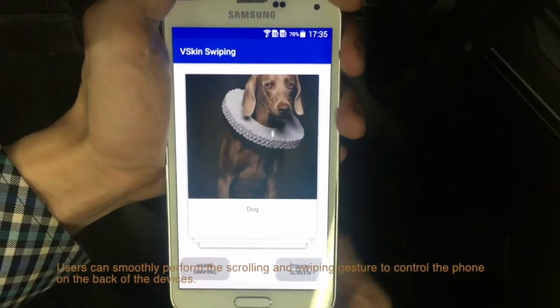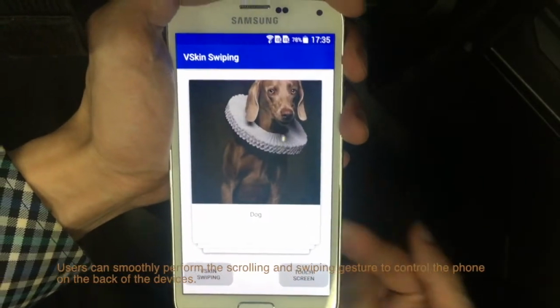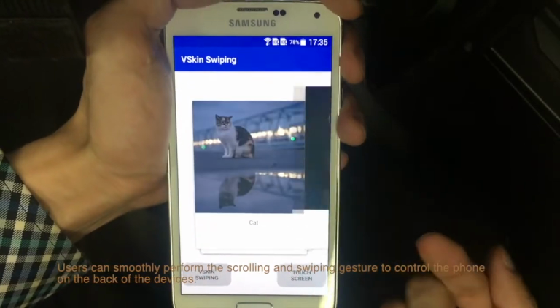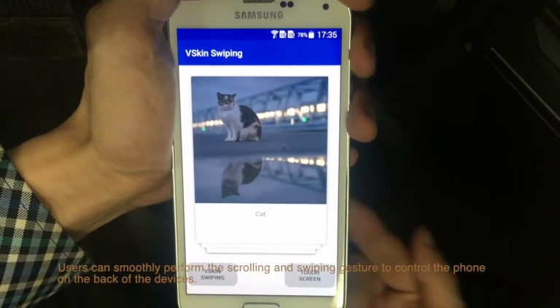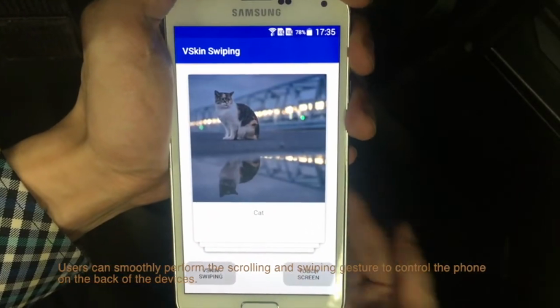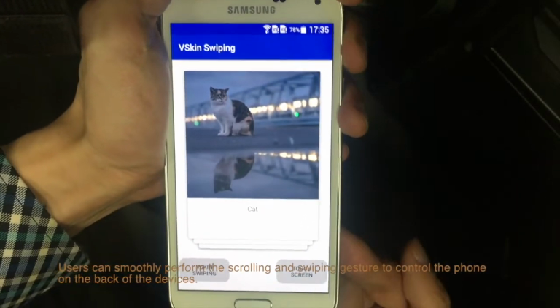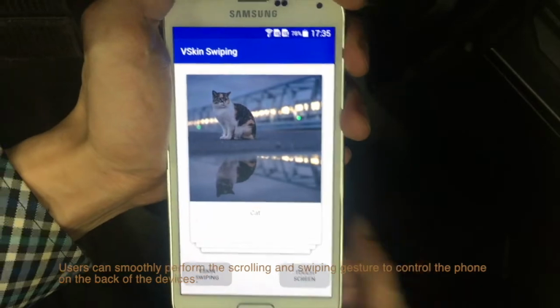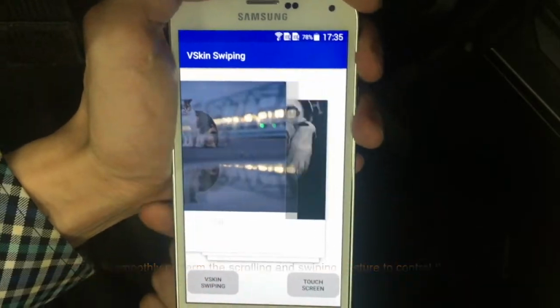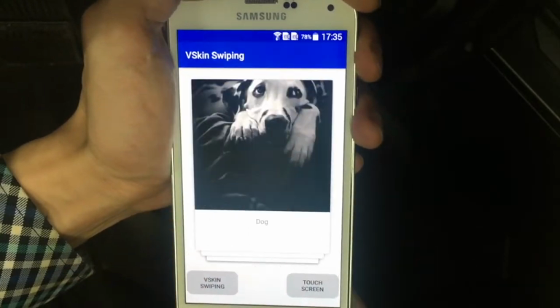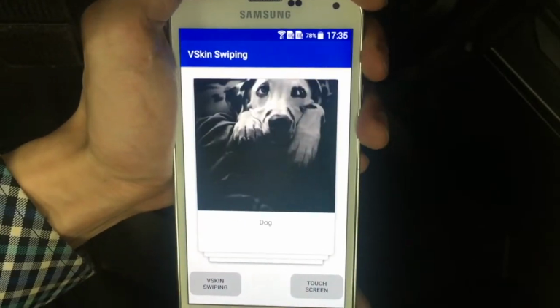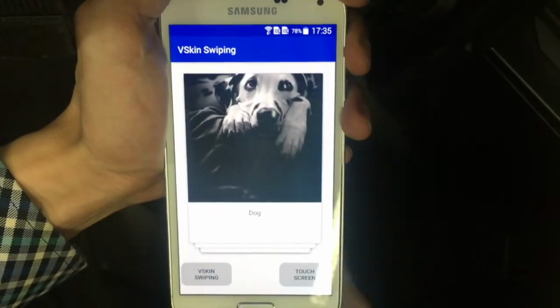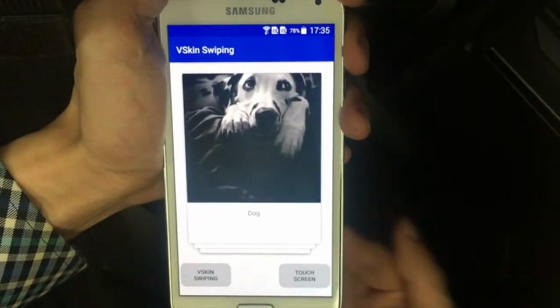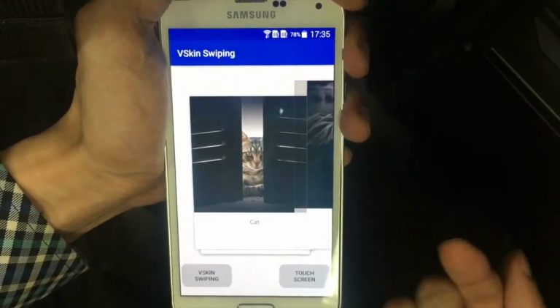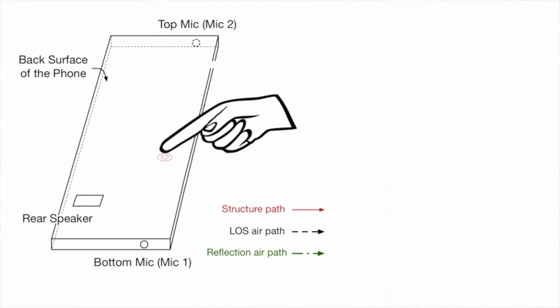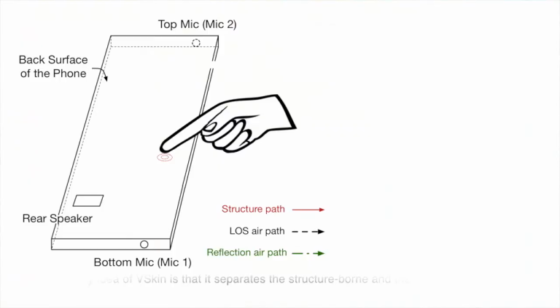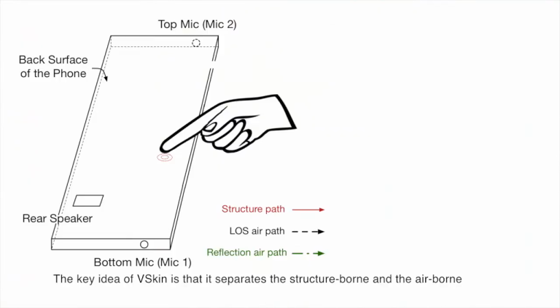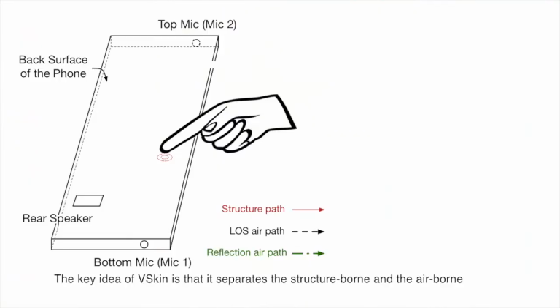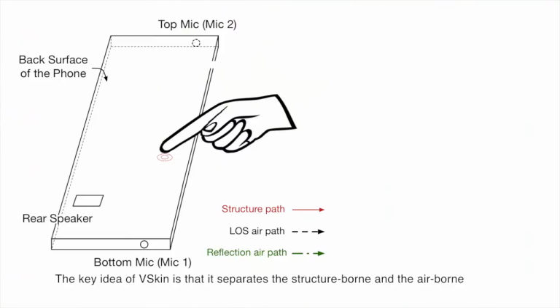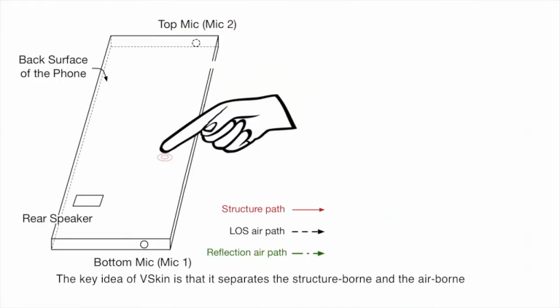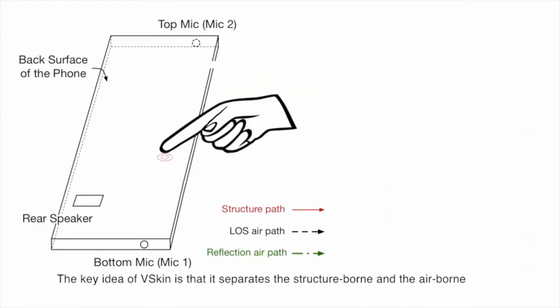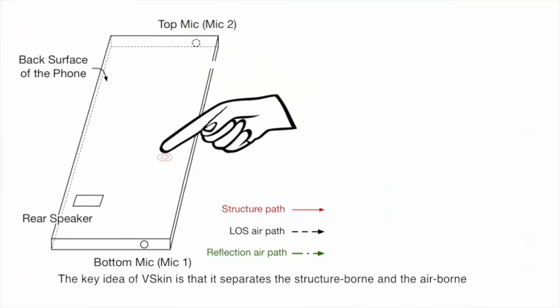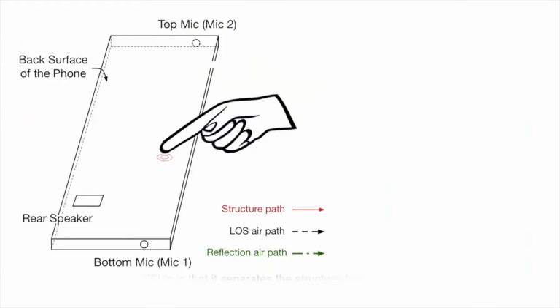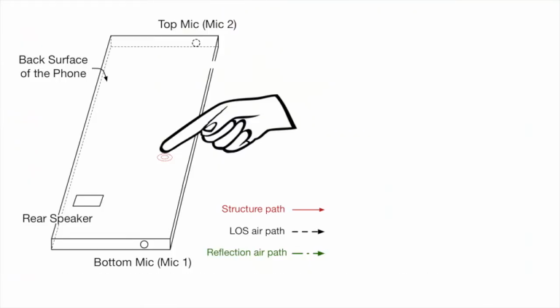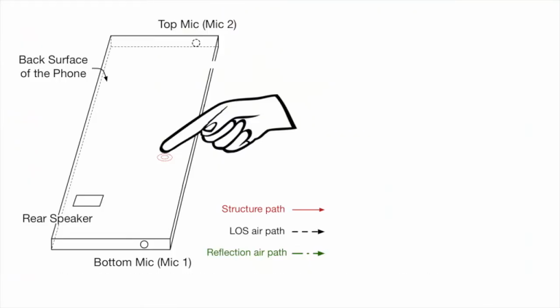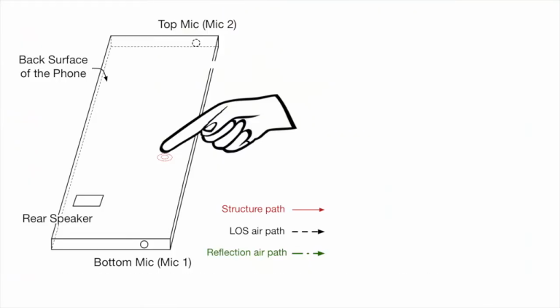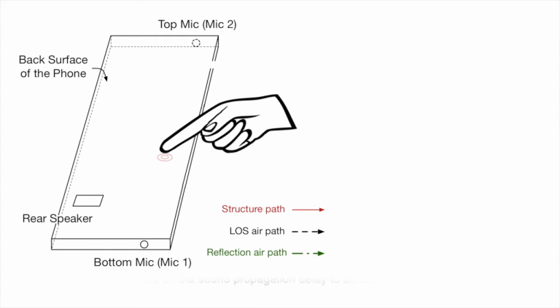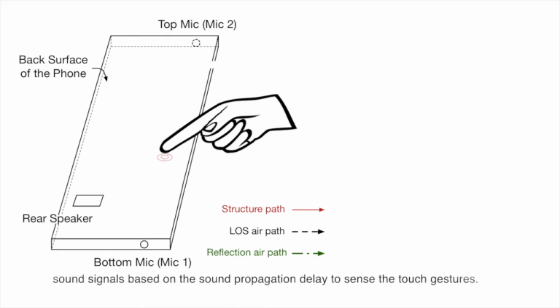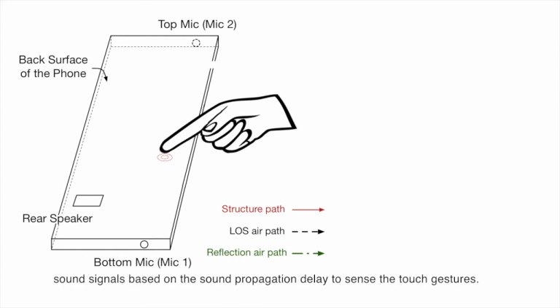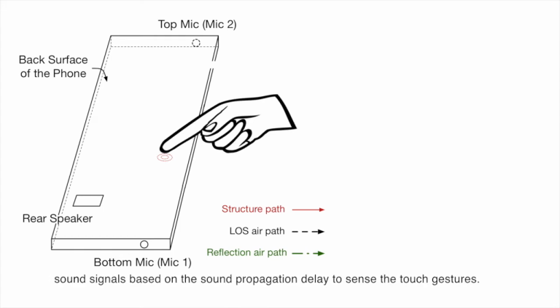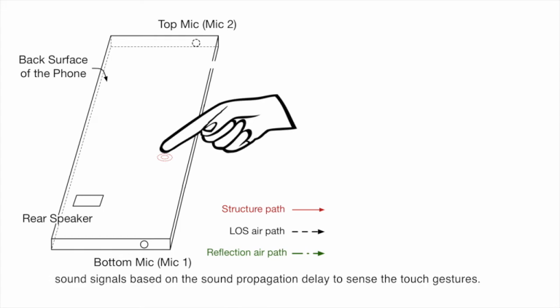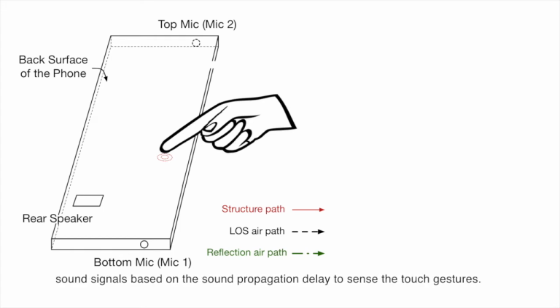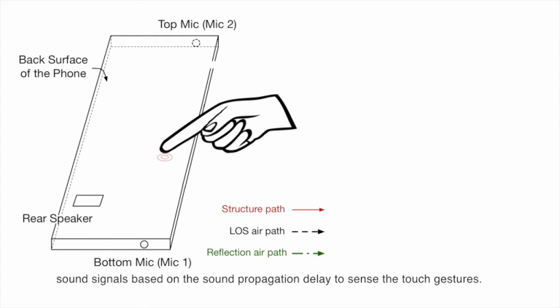The key idea of vSkin is that it separates the structure-borne and the airborne sound signals based on the sound propagation delay to sense the touch gestures.